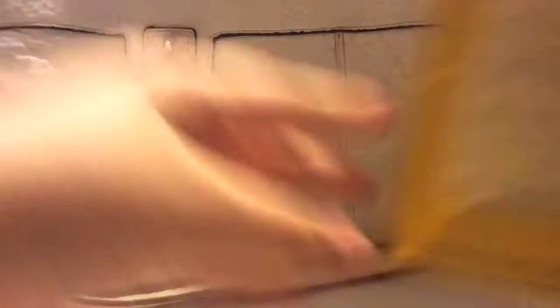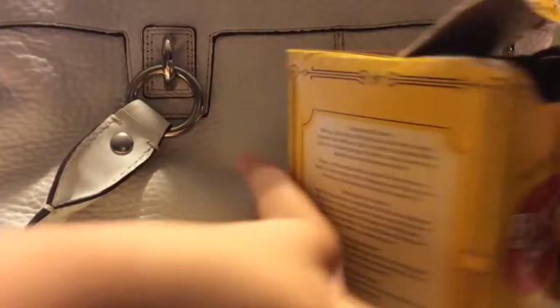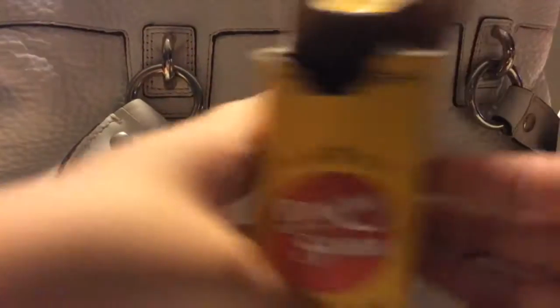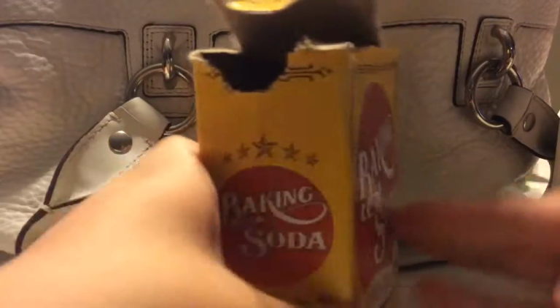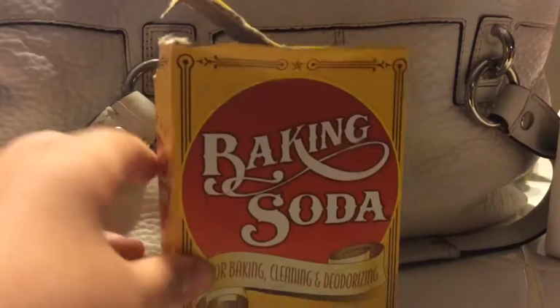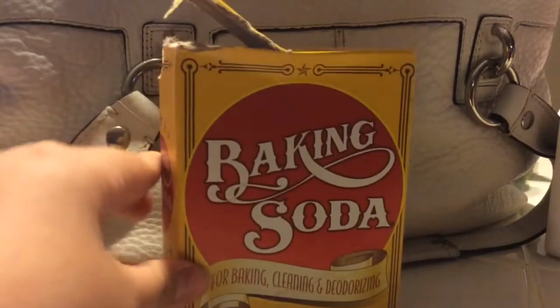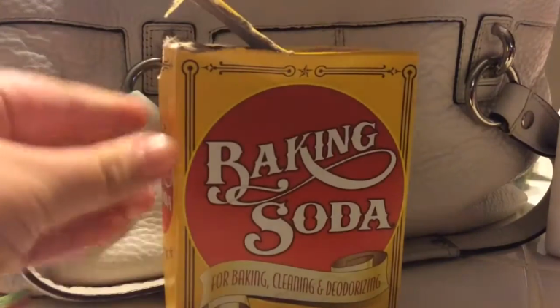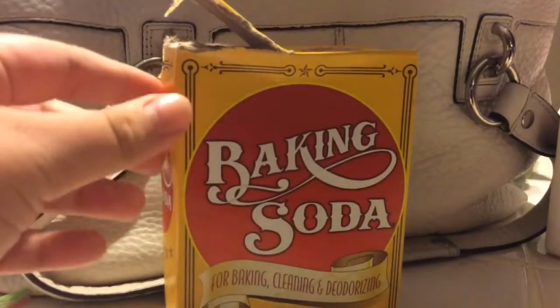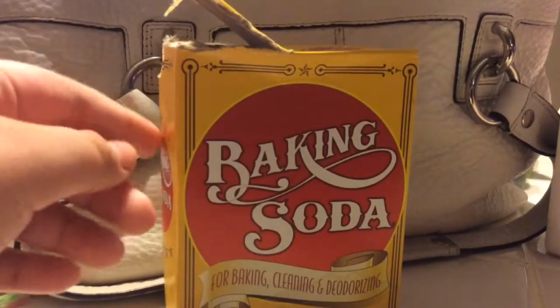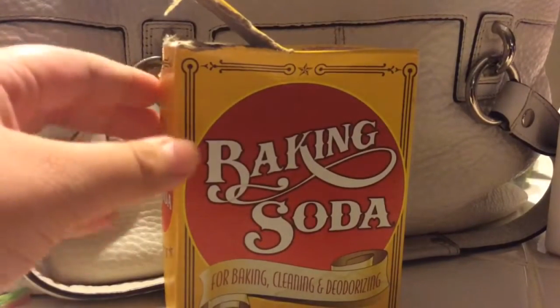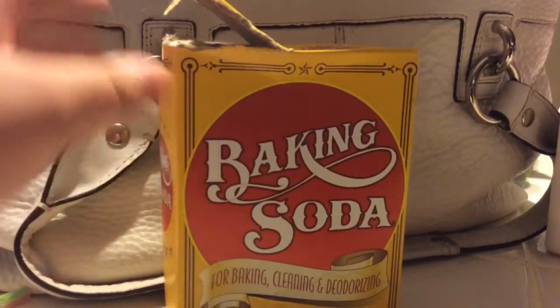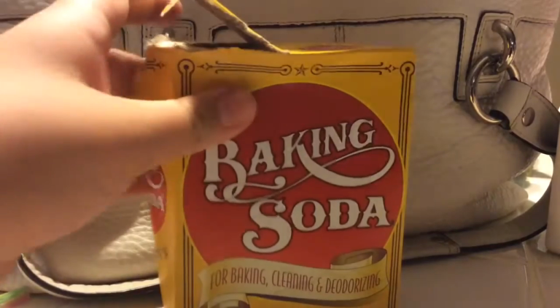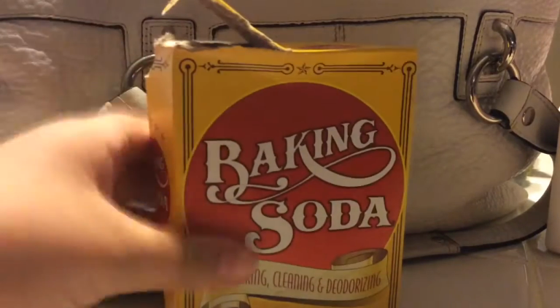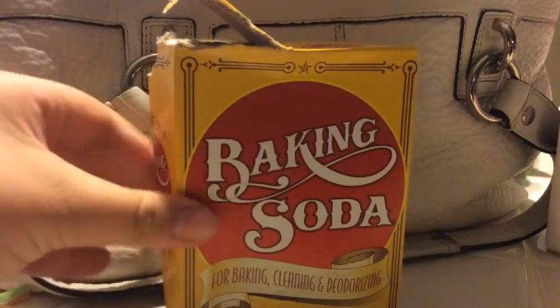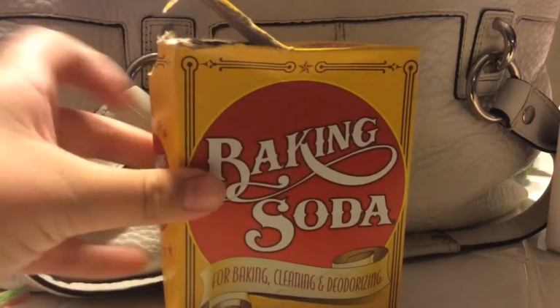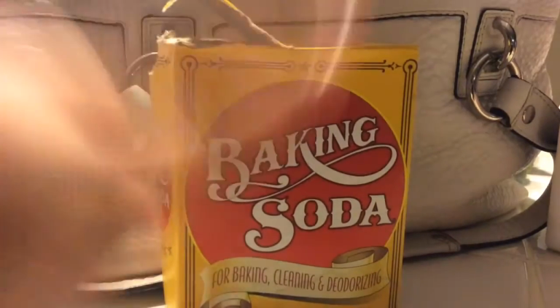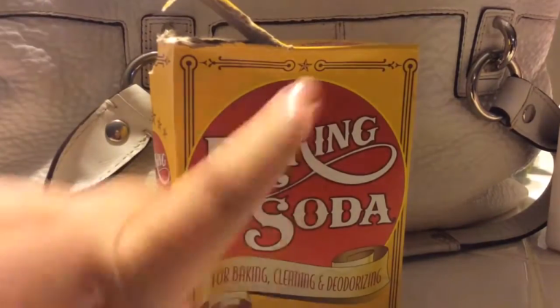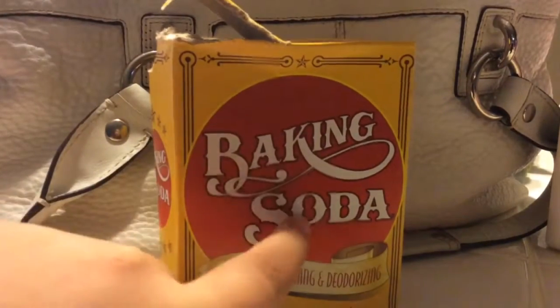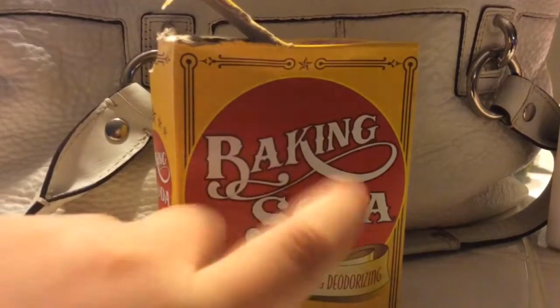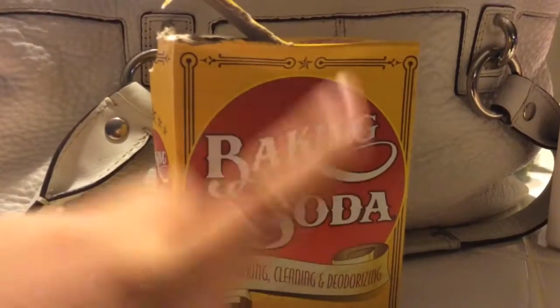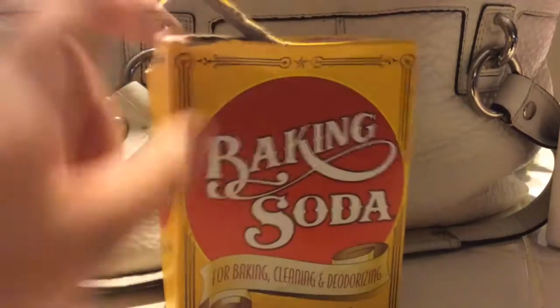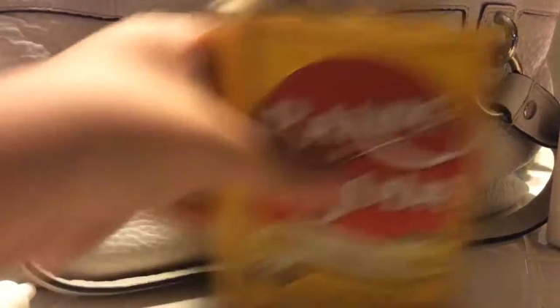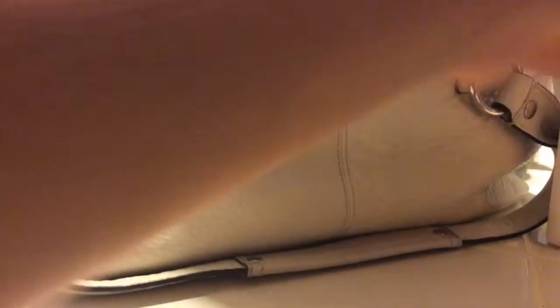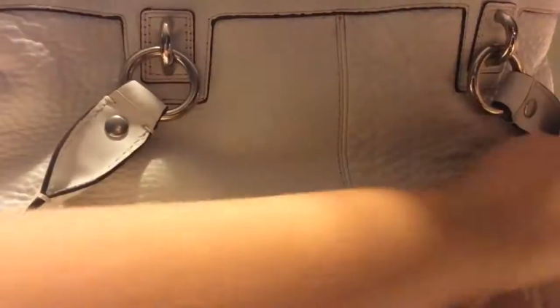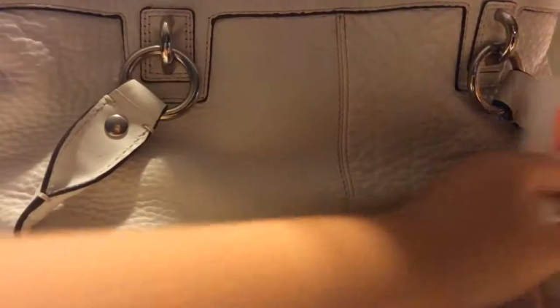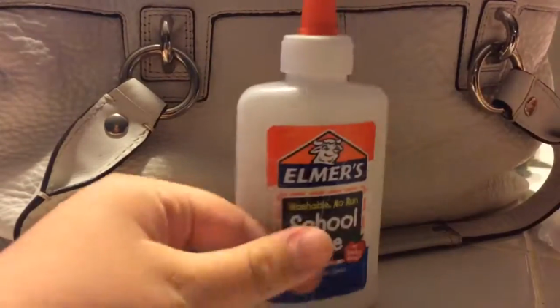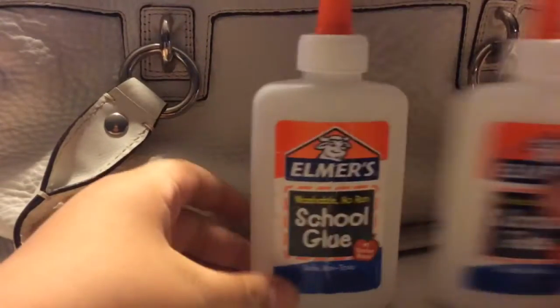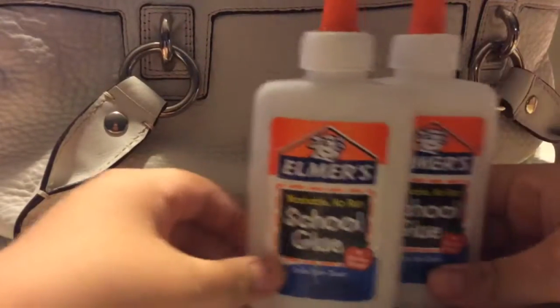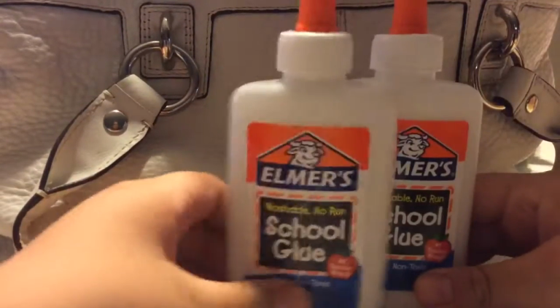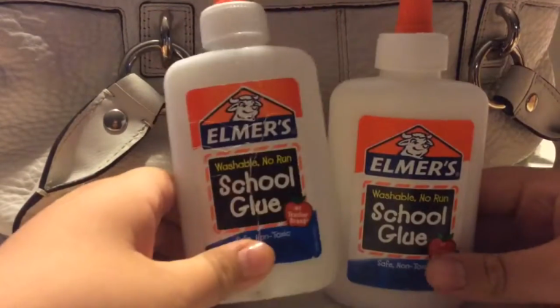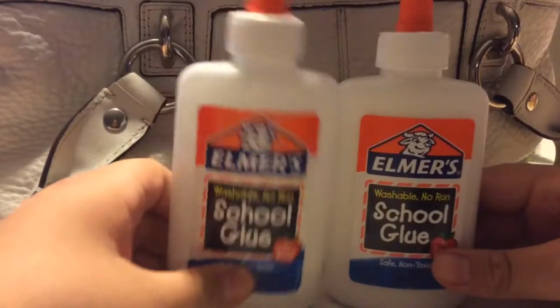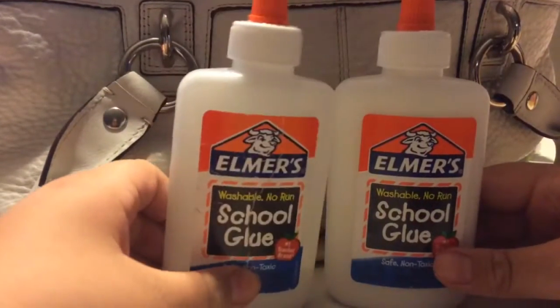Baking soda. I don't know if baking powder works, but the person did say baking soda. Also PVA glue or Elmer's glue.